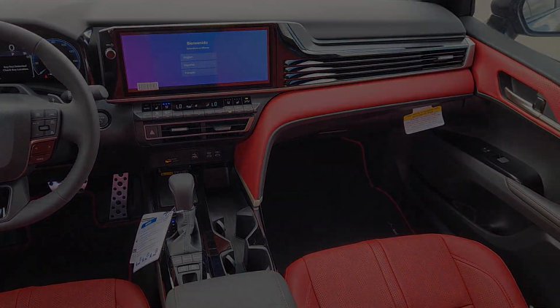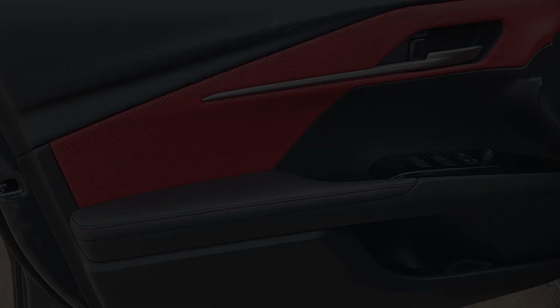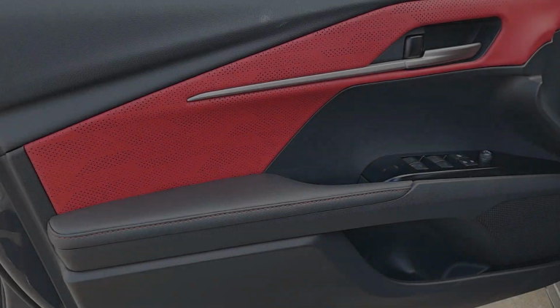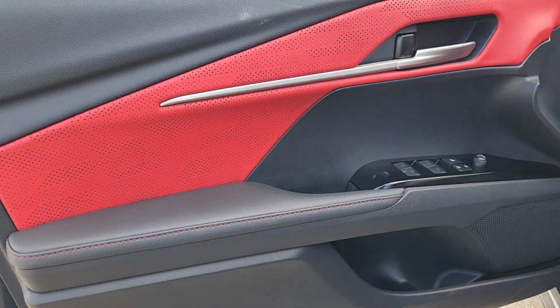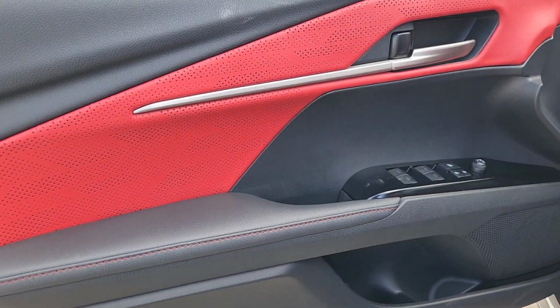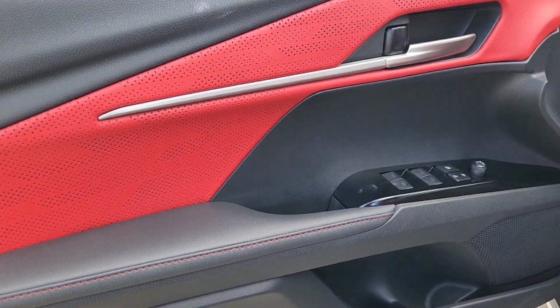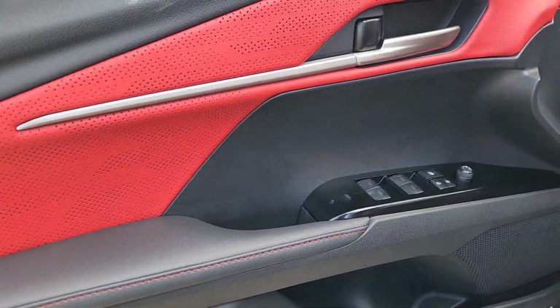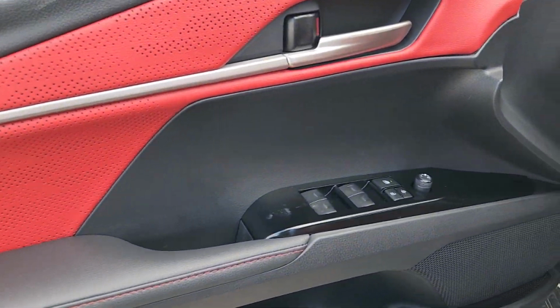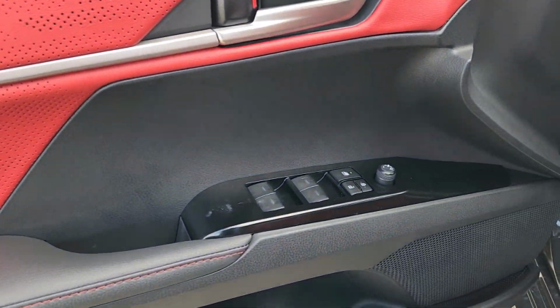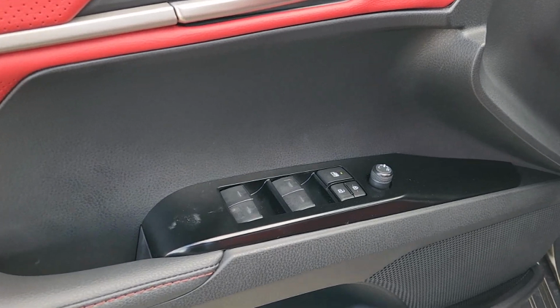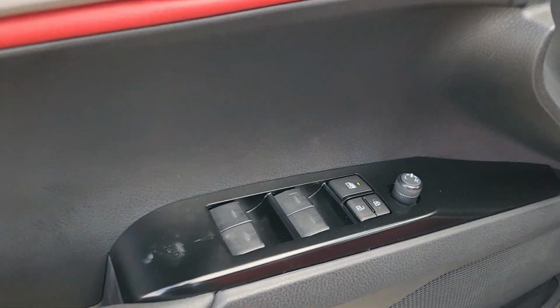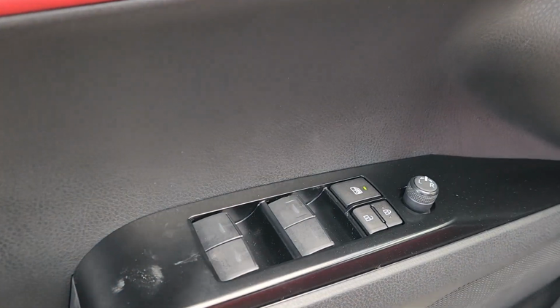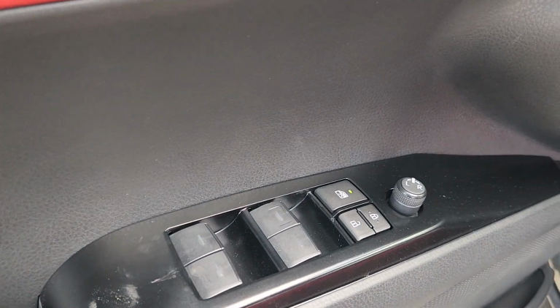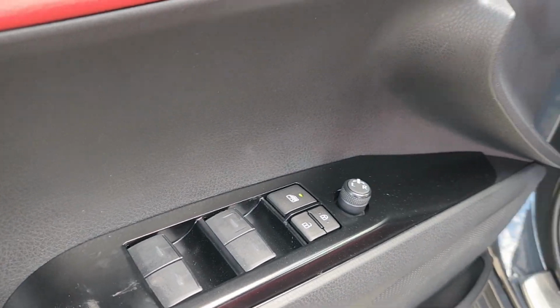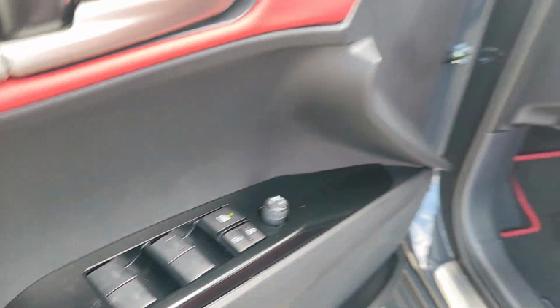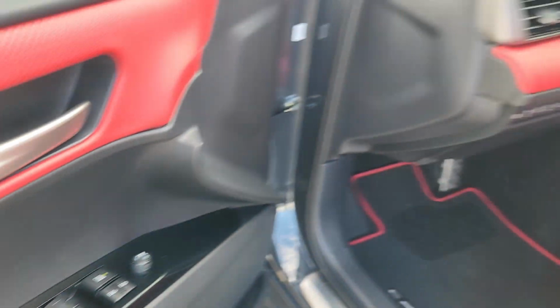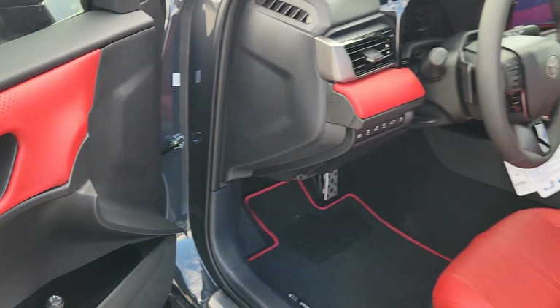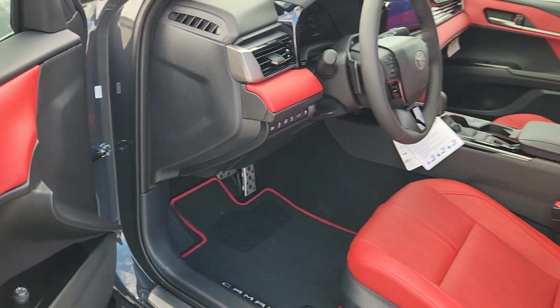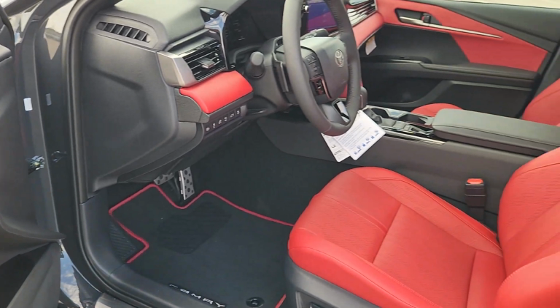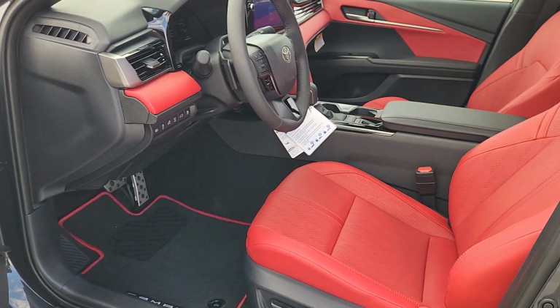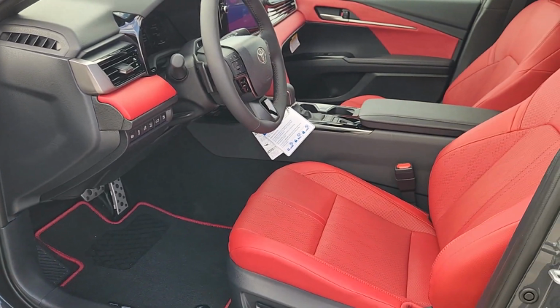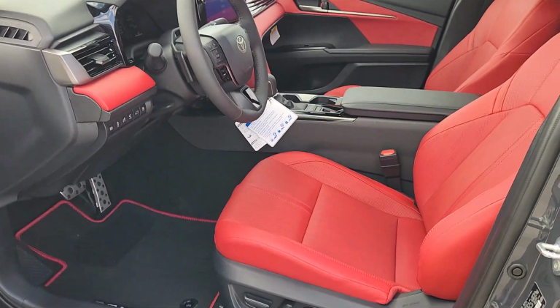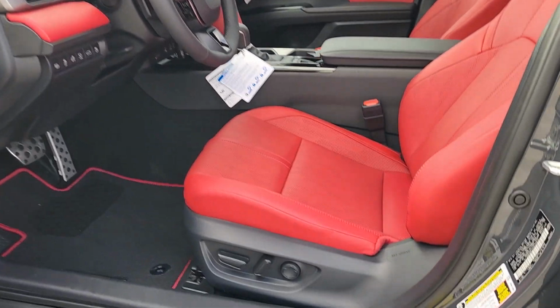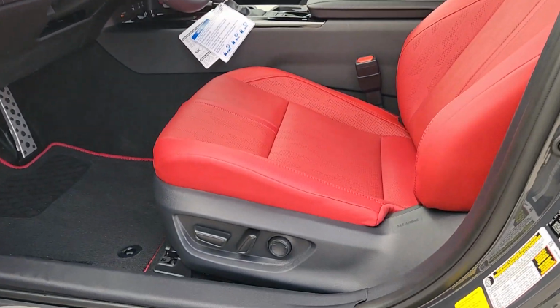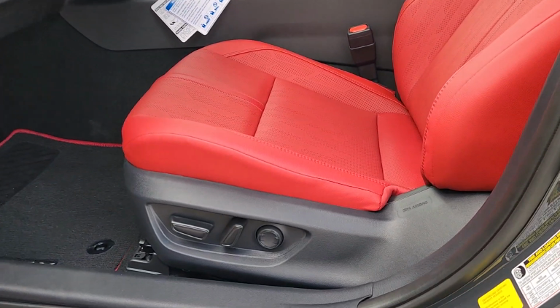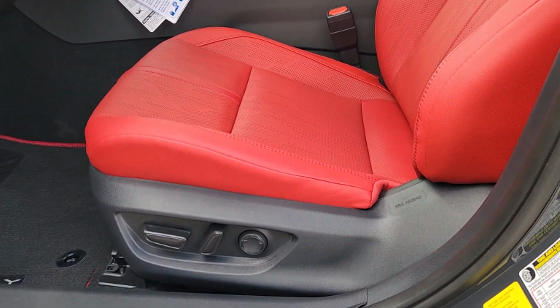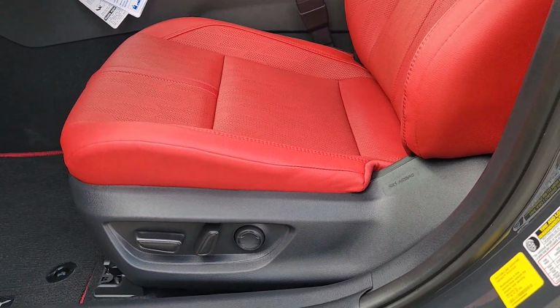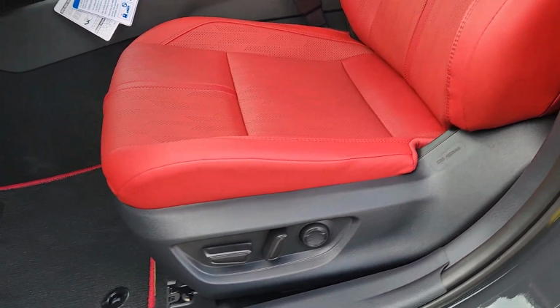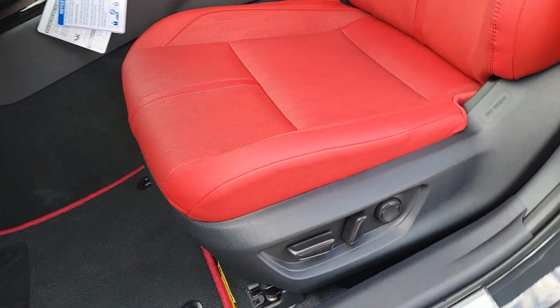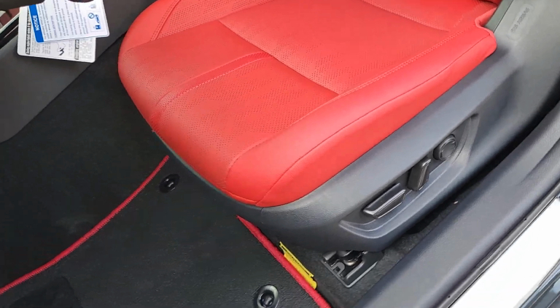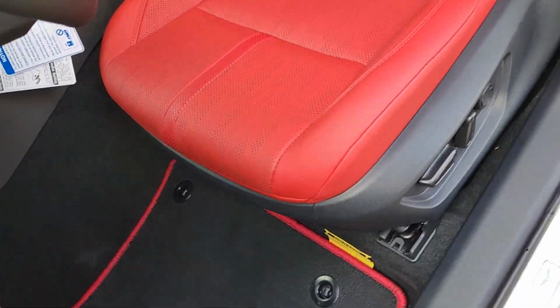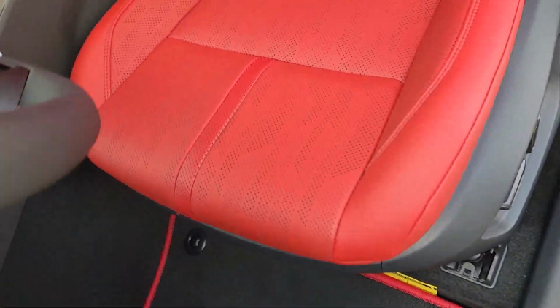Treat yourself to an inspired driving experience. Get into this industry-leading Camry and savor its blend of luxury, efficiency, power, and style. Our team is standing by to make your test drive fun and easy.